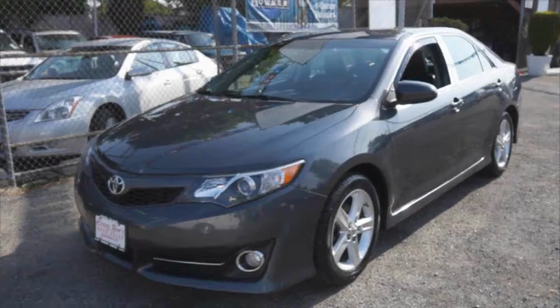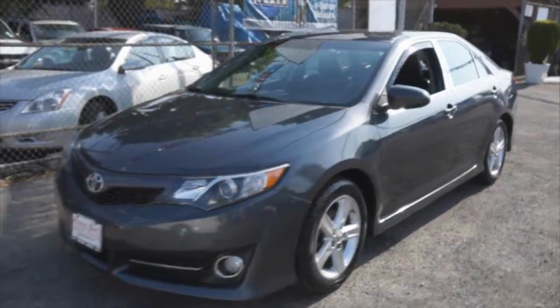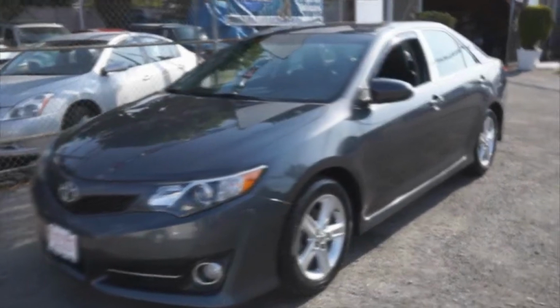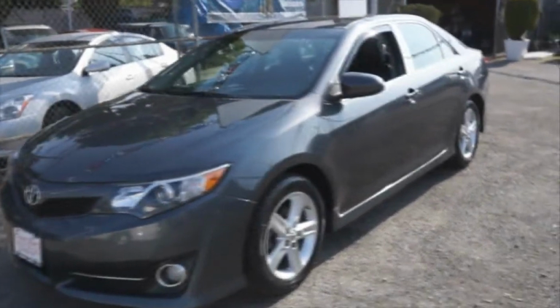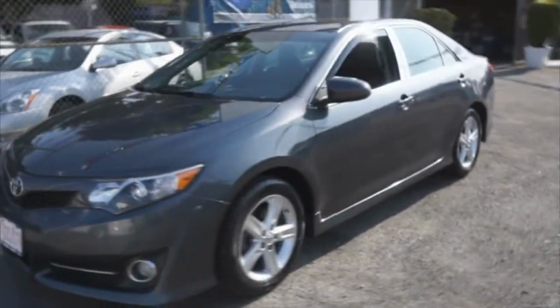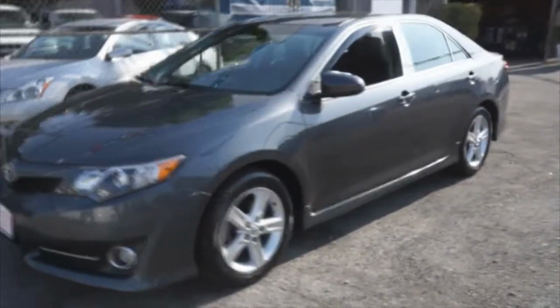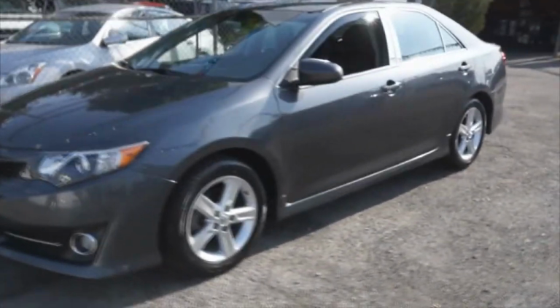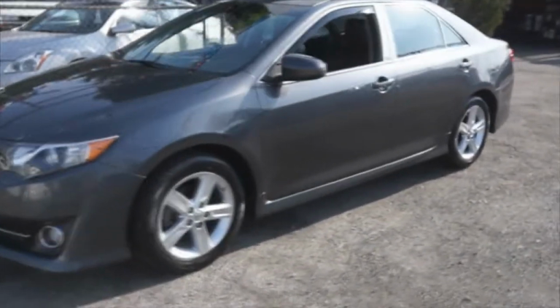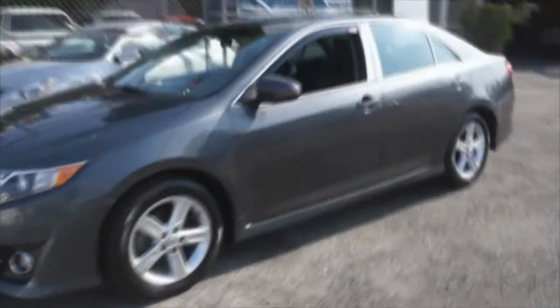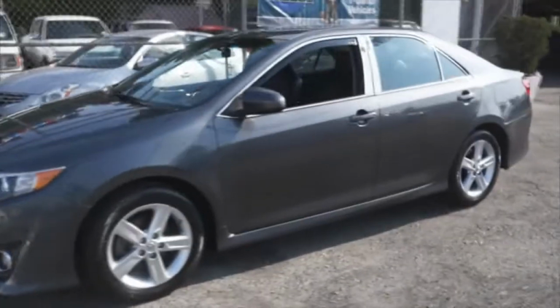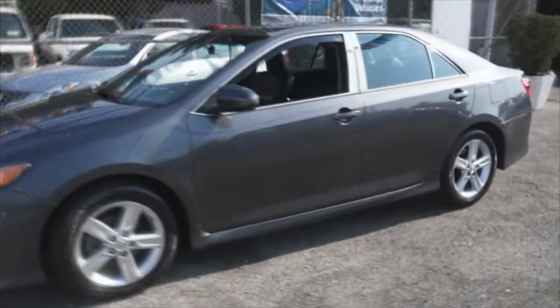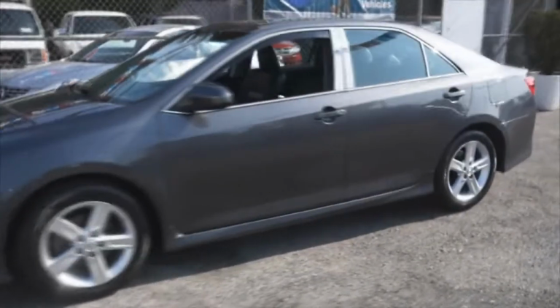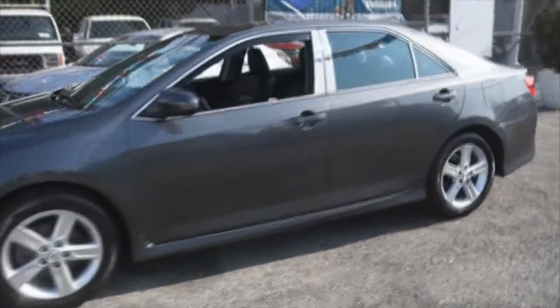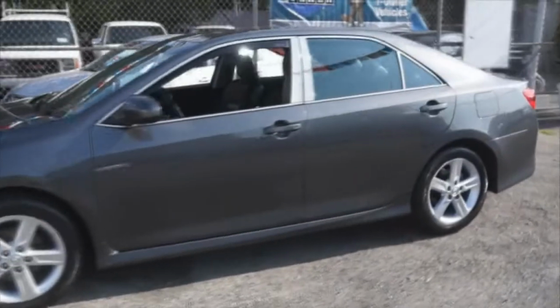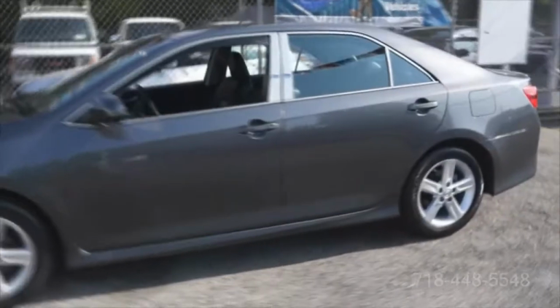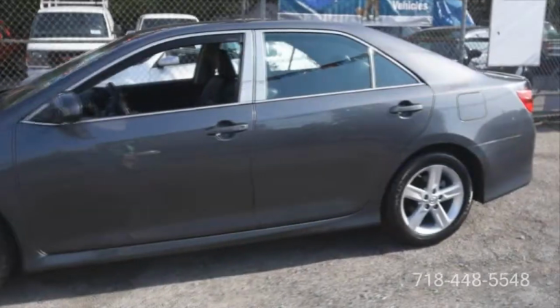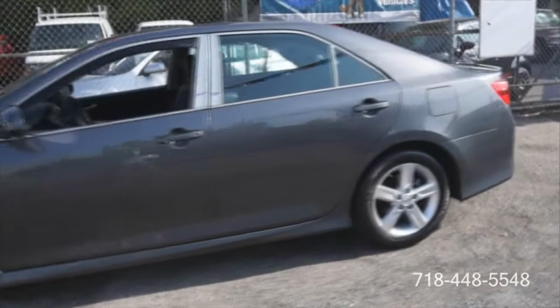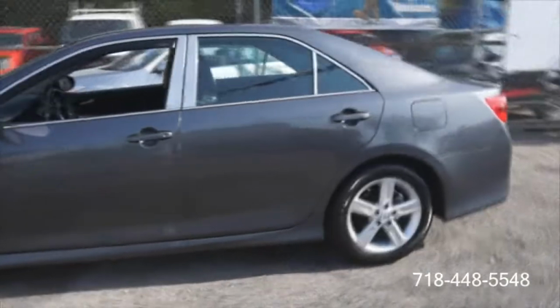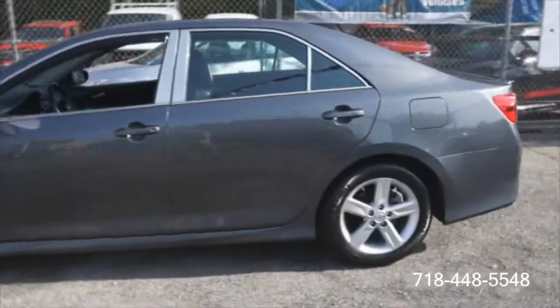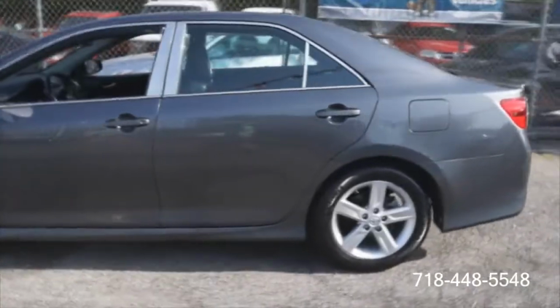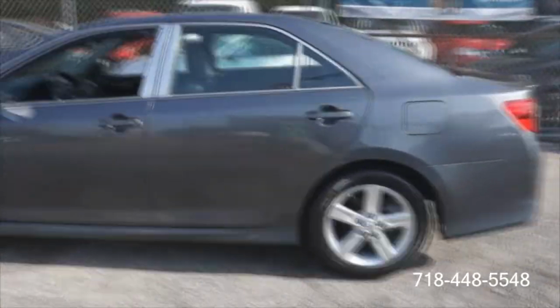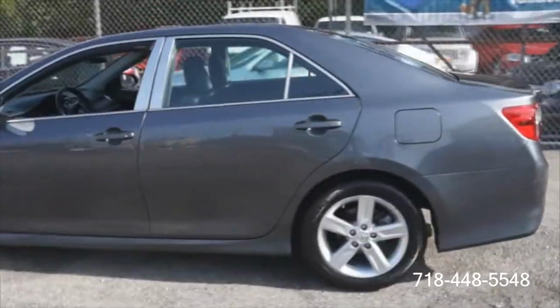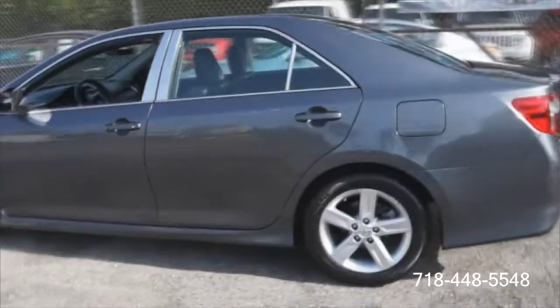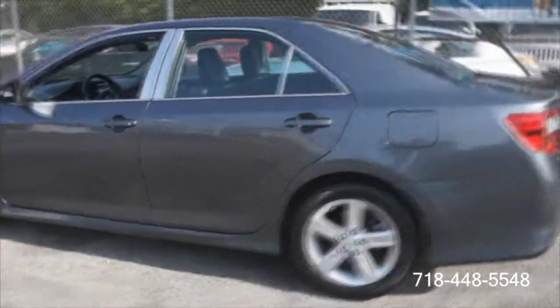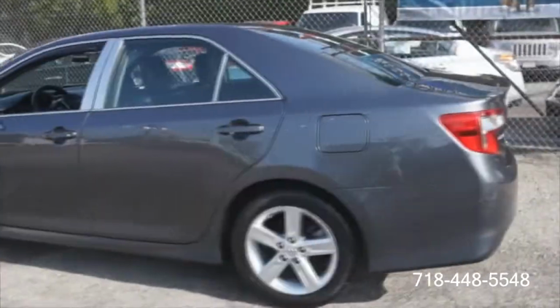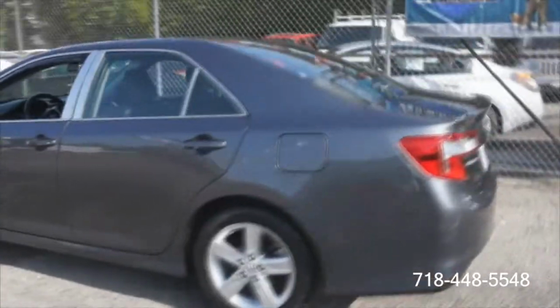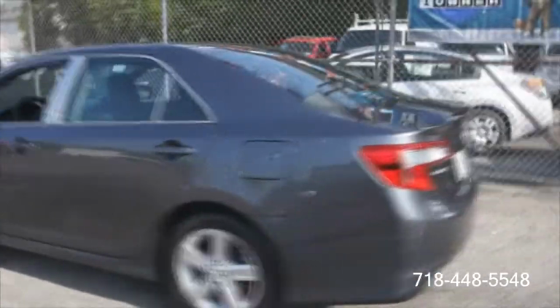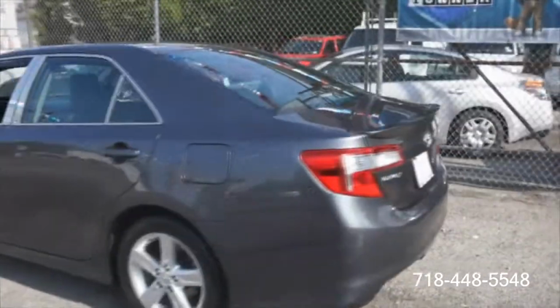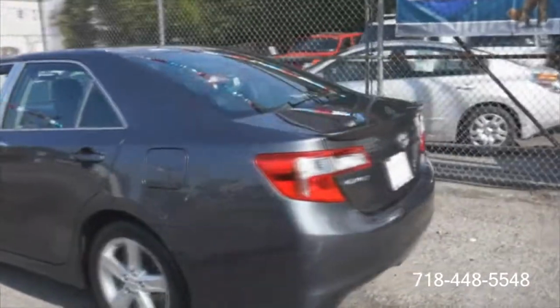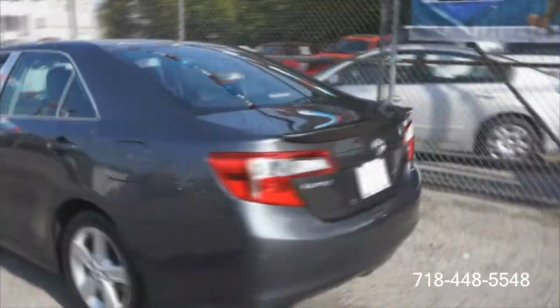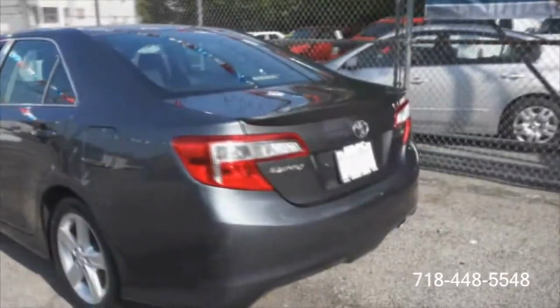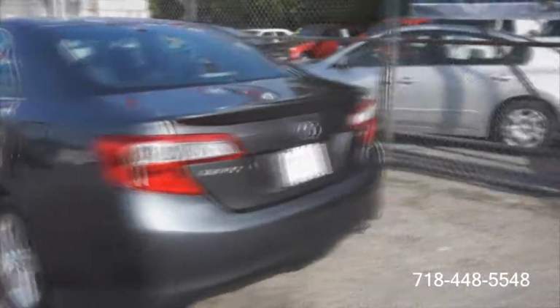Welcome to Crazy Joe's Auto Sales. Nice Camry SE Edition — really sharp looking car. It has a rare spoiler, alloys, and a little spoiler kit there on the bottom. Just got this one in.